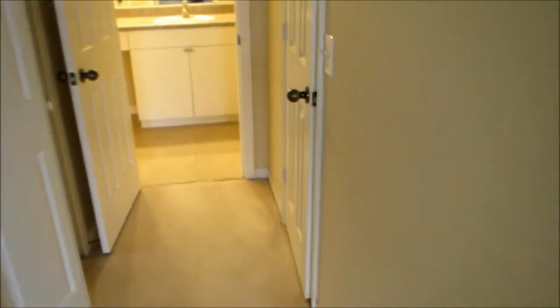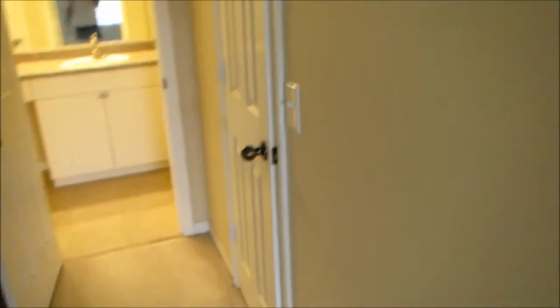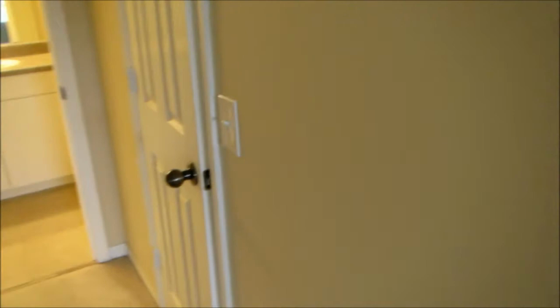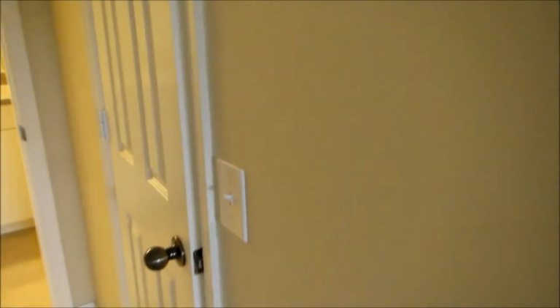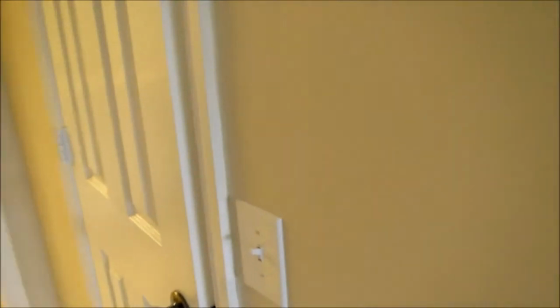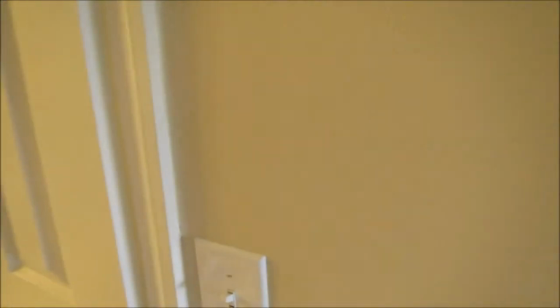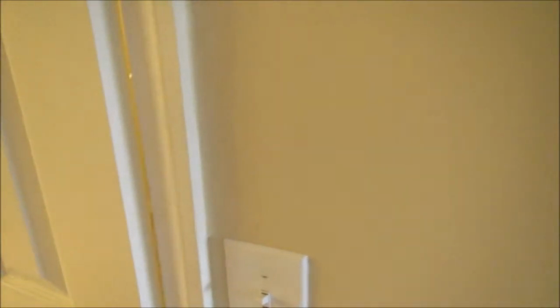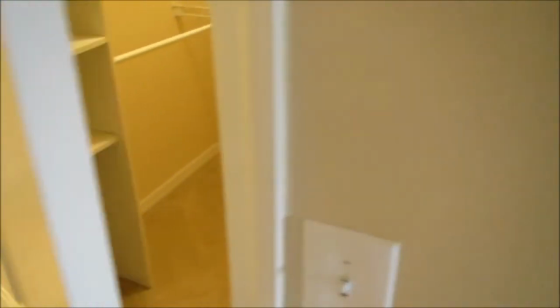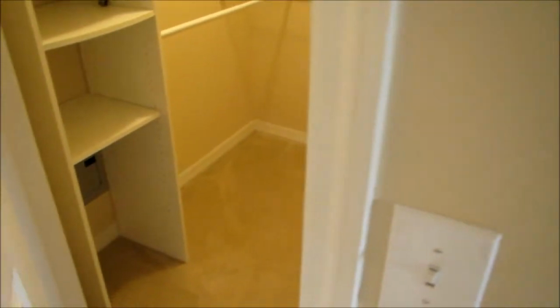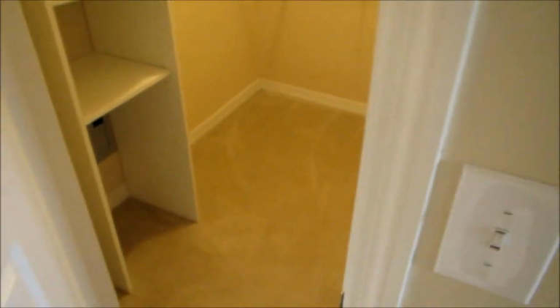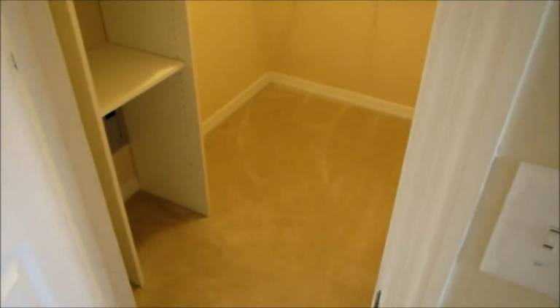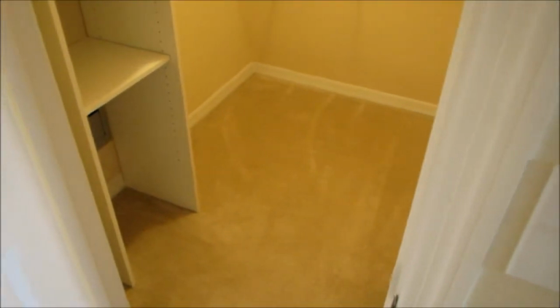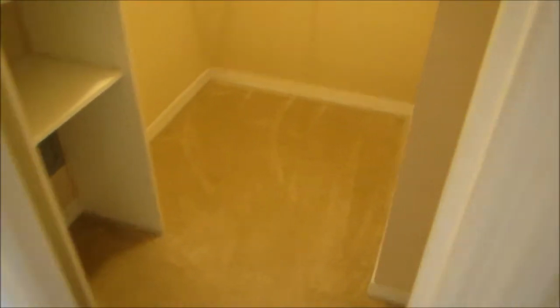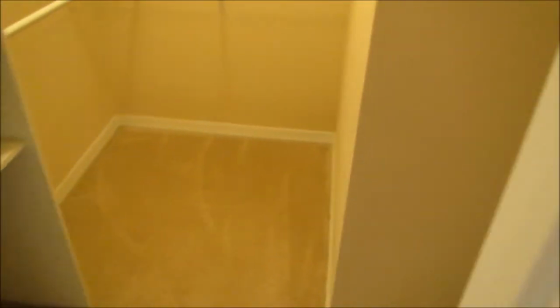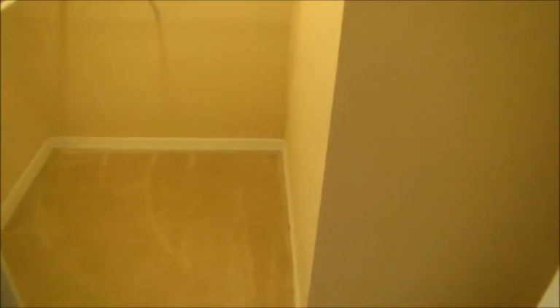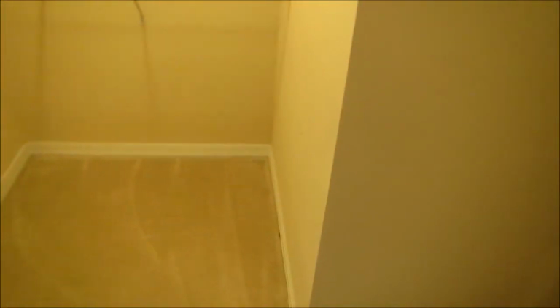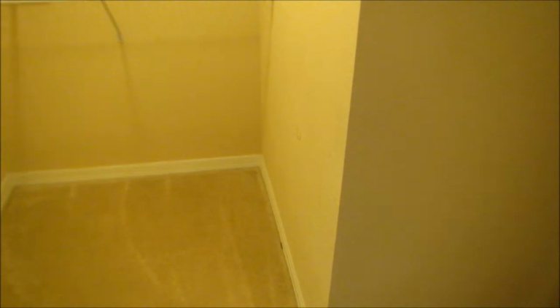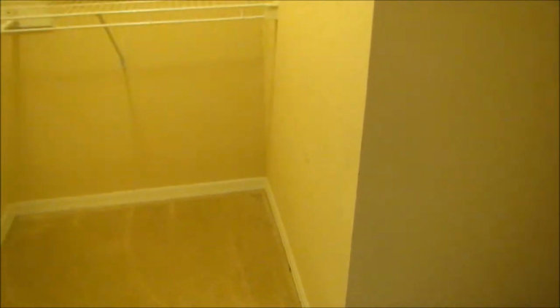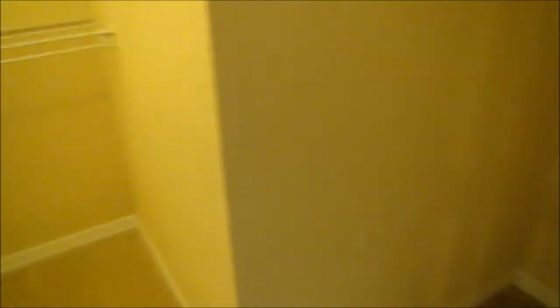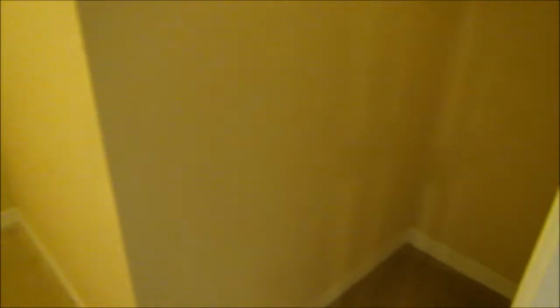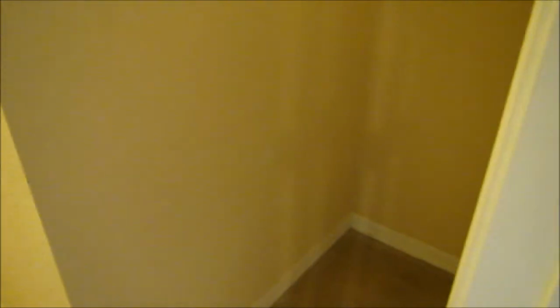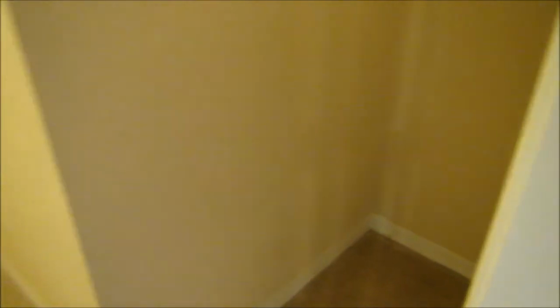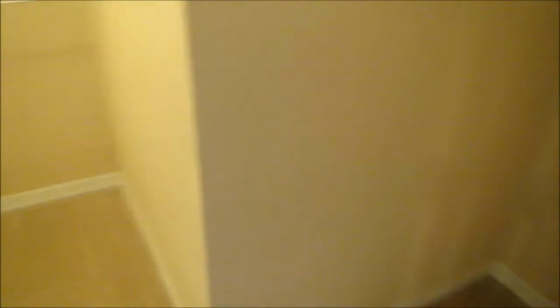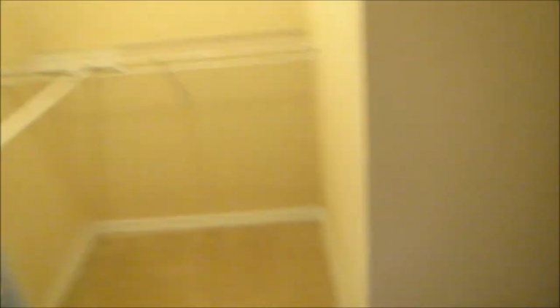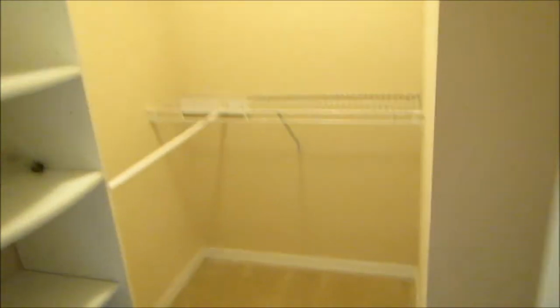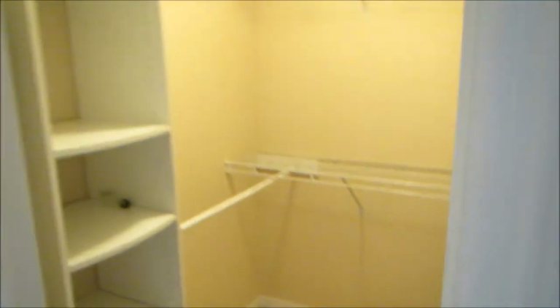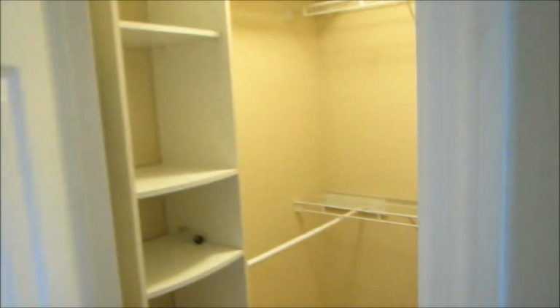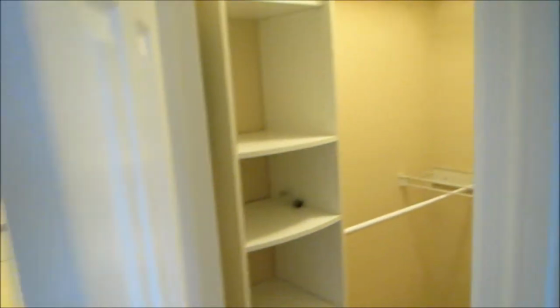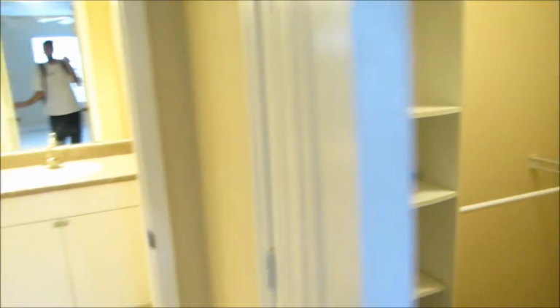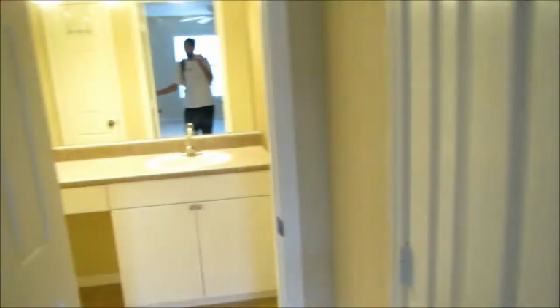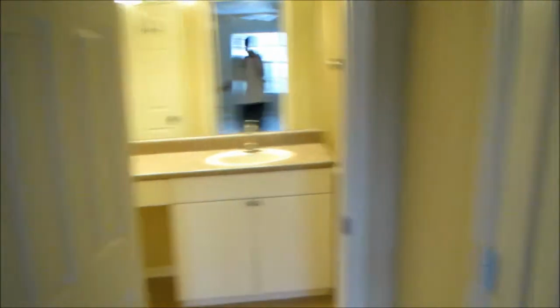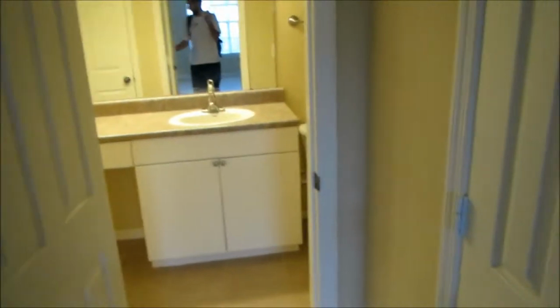There's more storage here — you've got two closets: a large walk-in closet and a secondary closet.